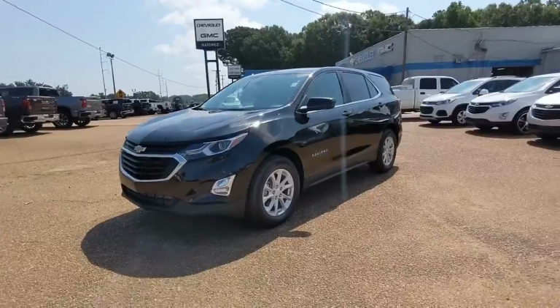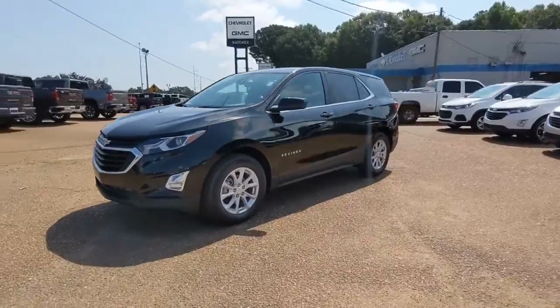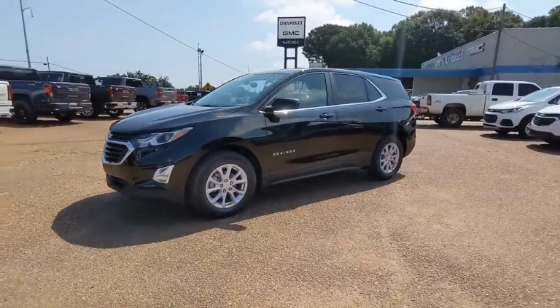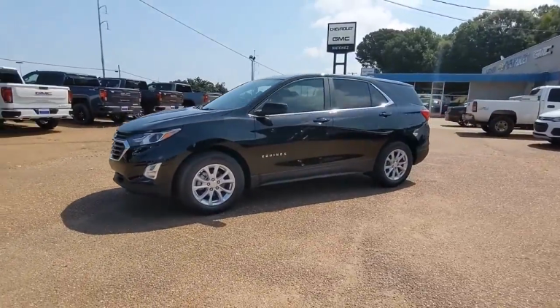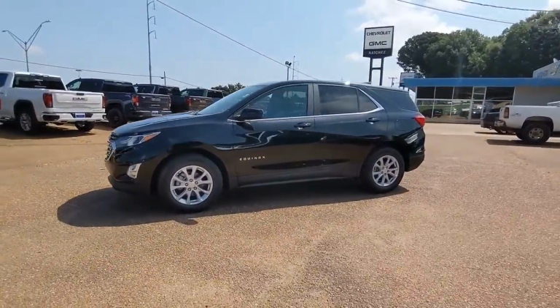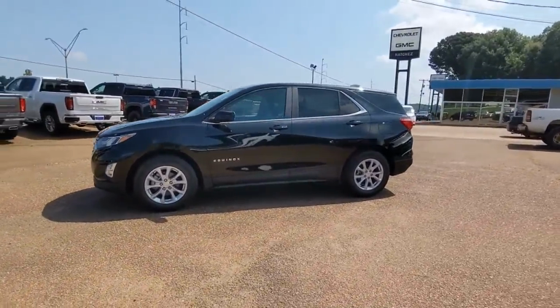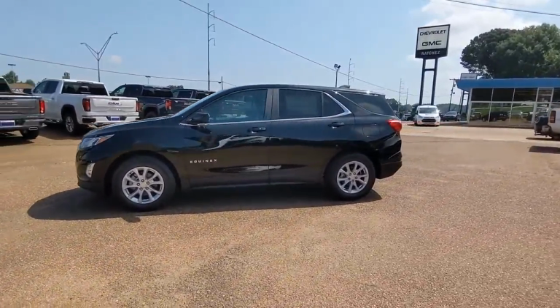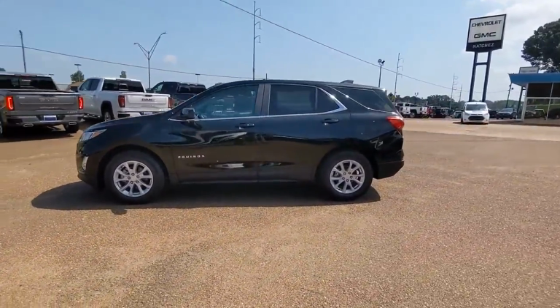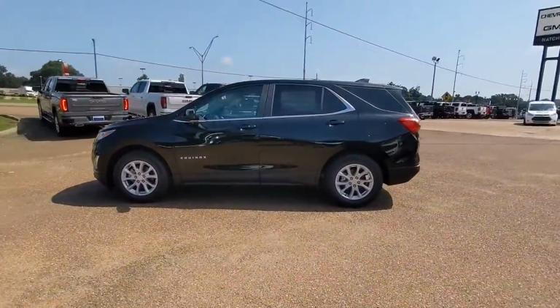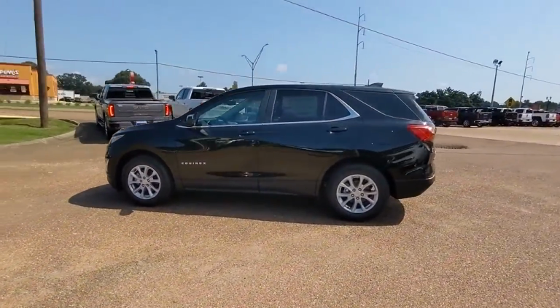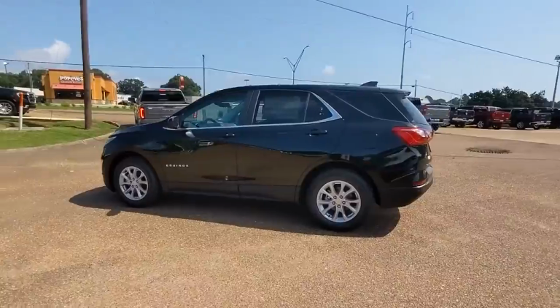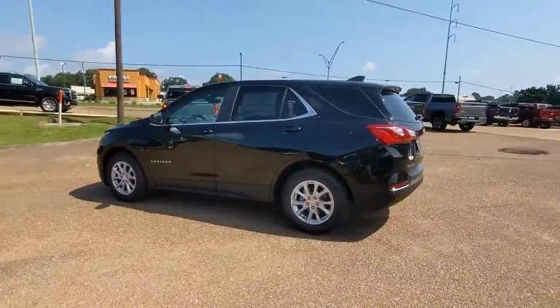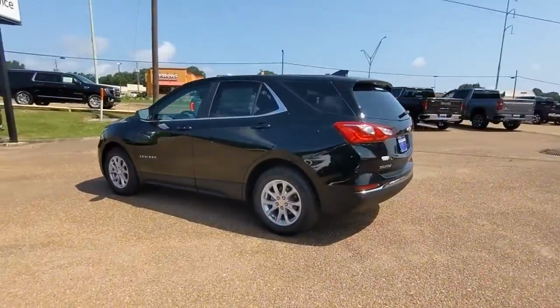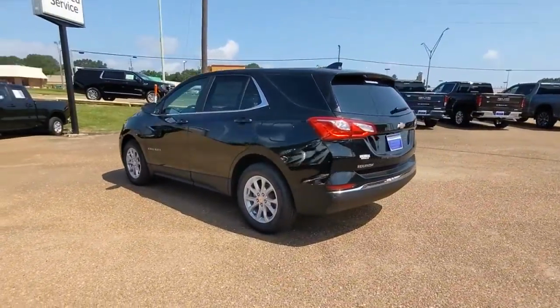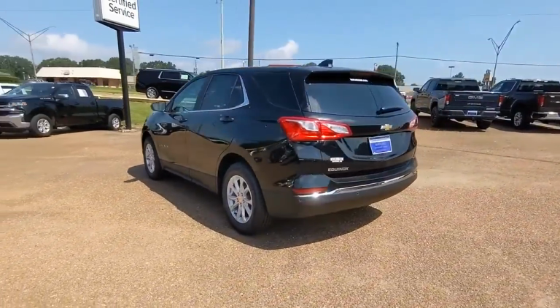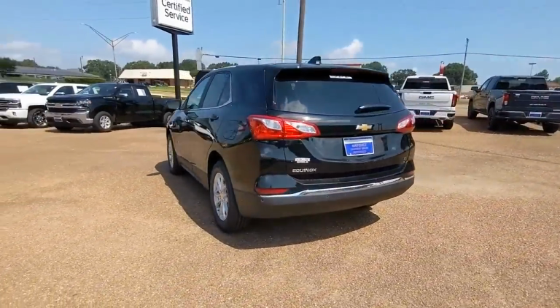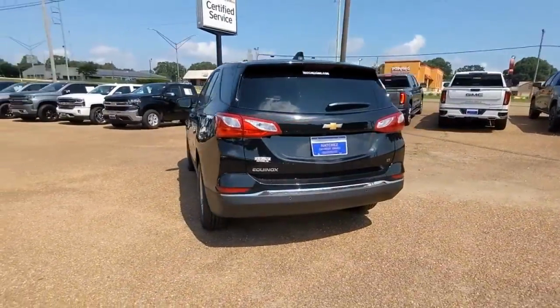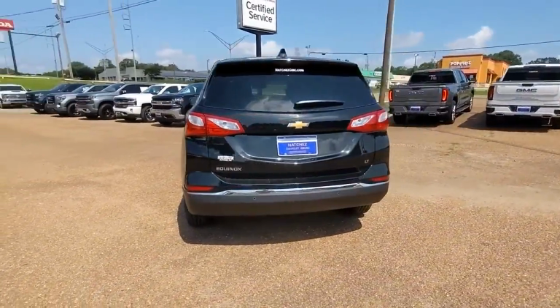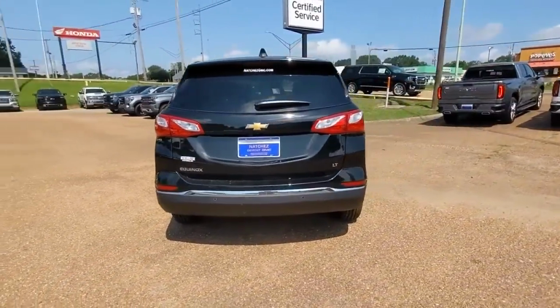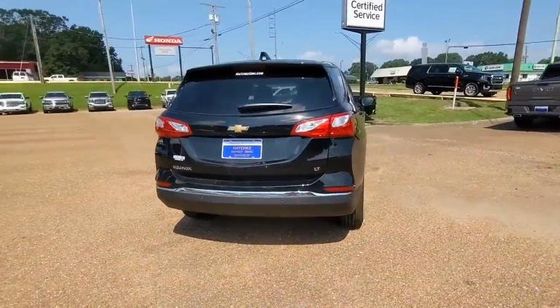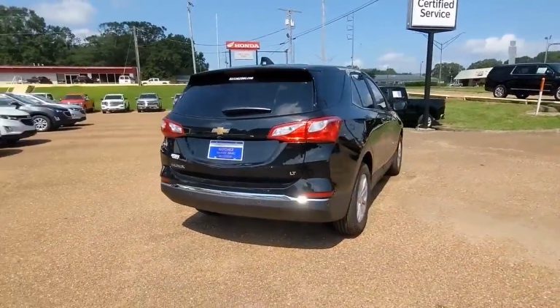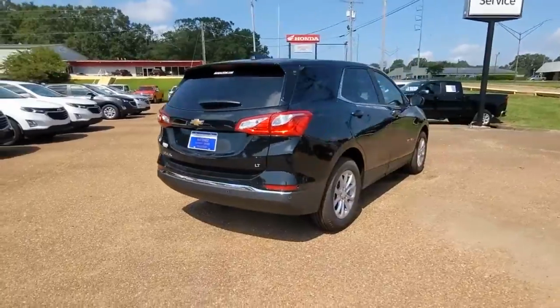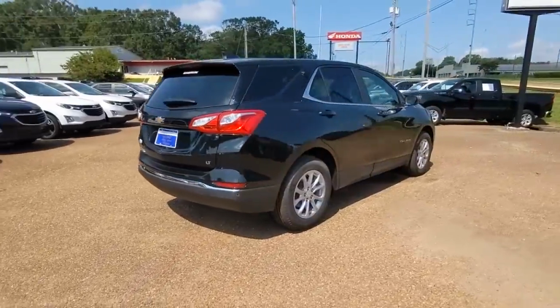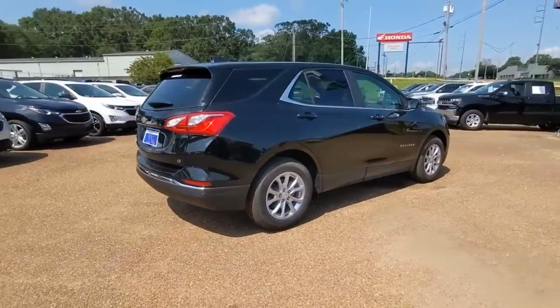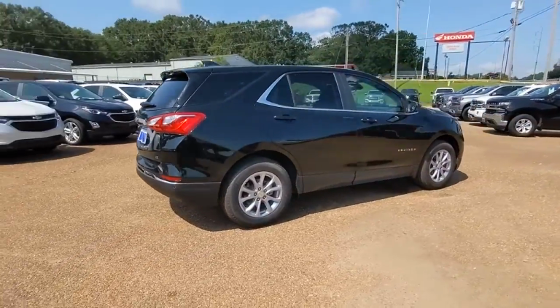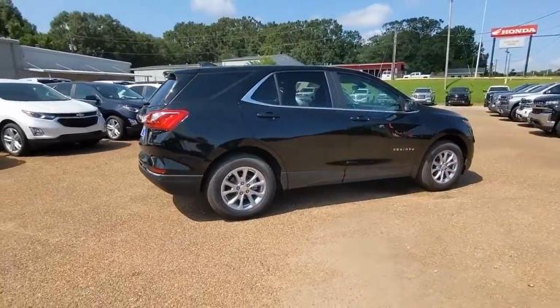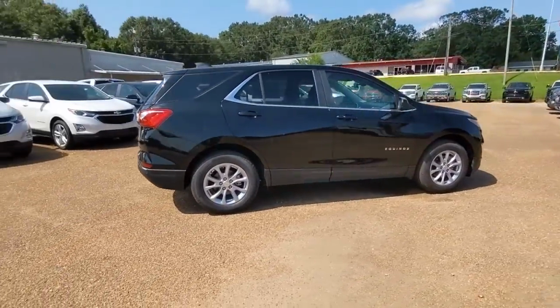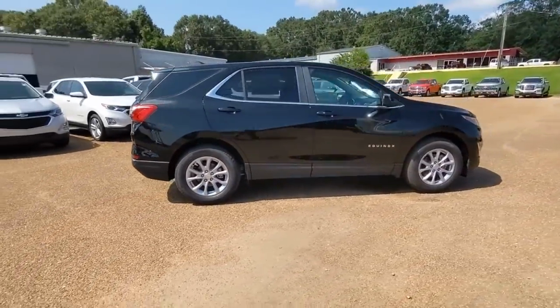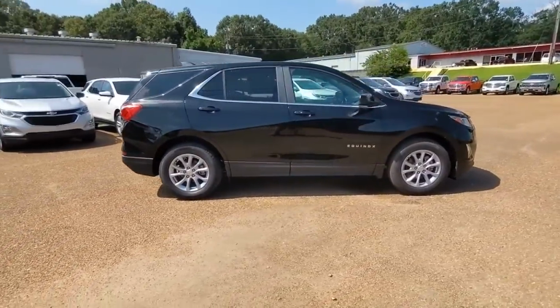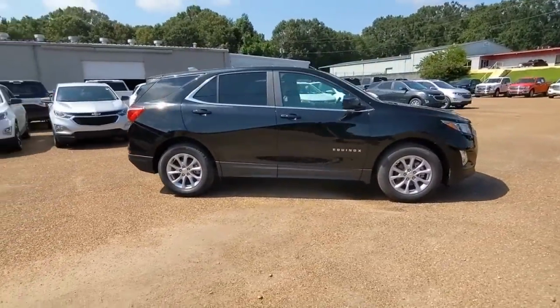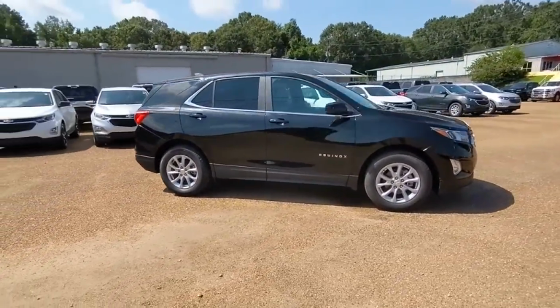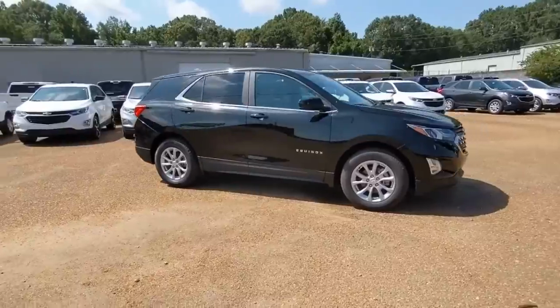Can you see yourself in the 2021 Chevrolet Equinox? The Chevrolet Equinox — the small SUV with a big spirit of adventure. Passenger-friendly, loaded with safety features, and great for hauling cargo. It's an ideal family car.